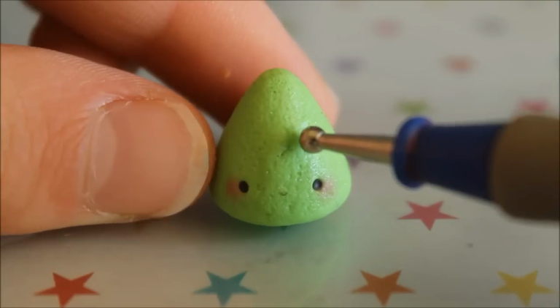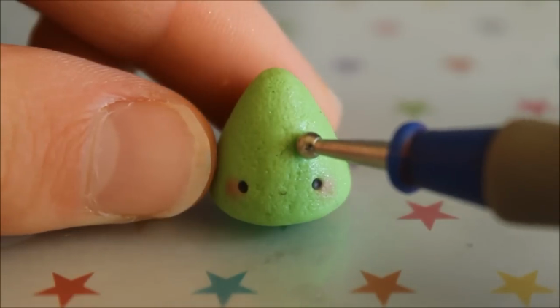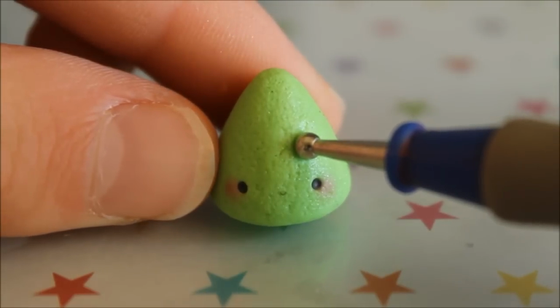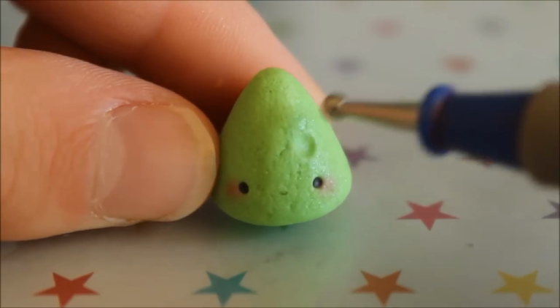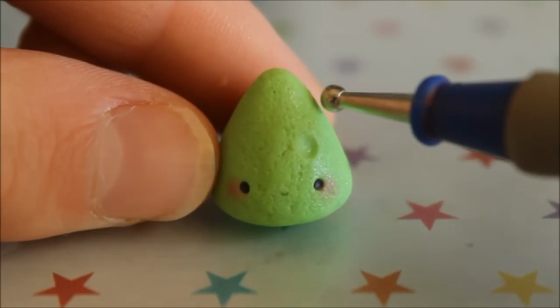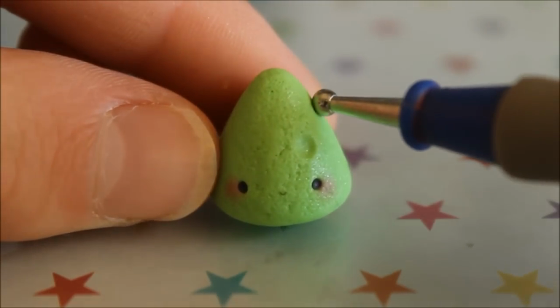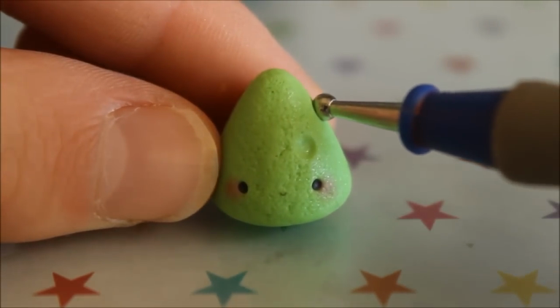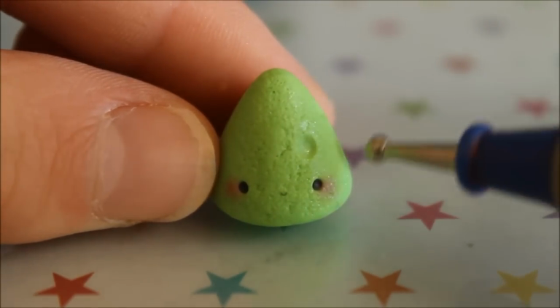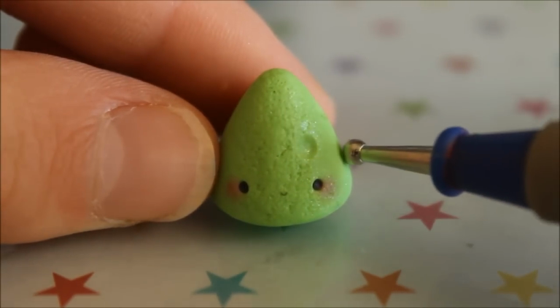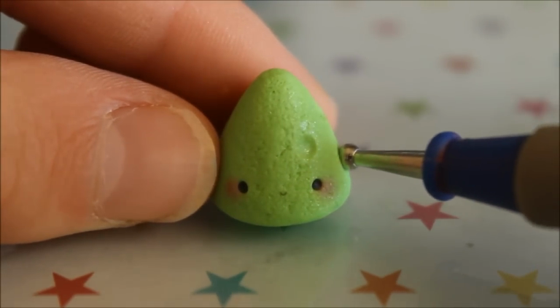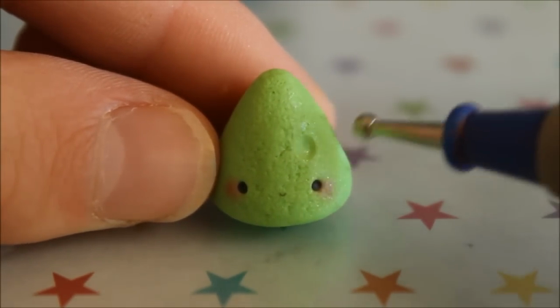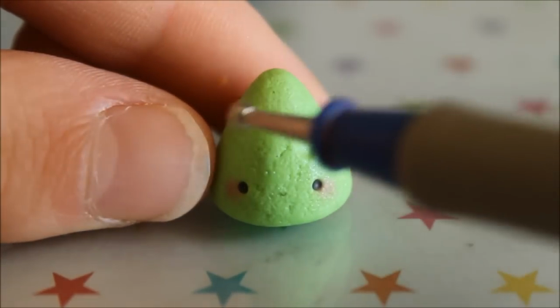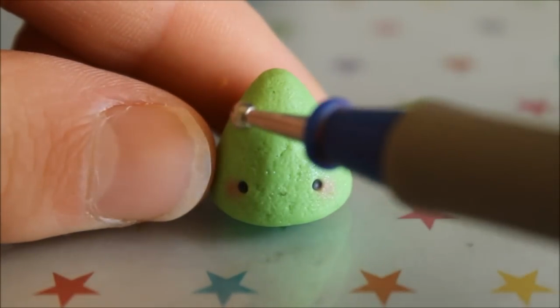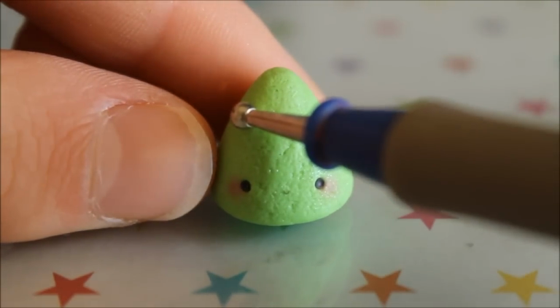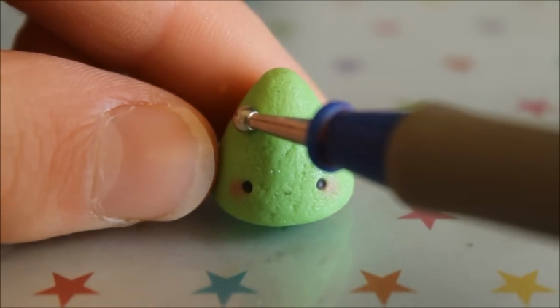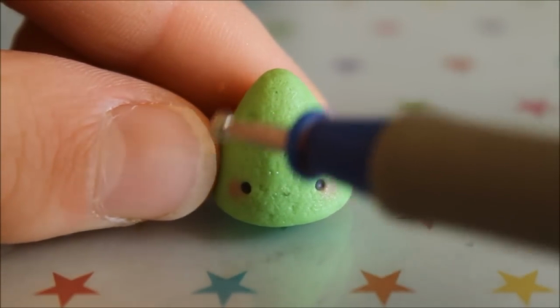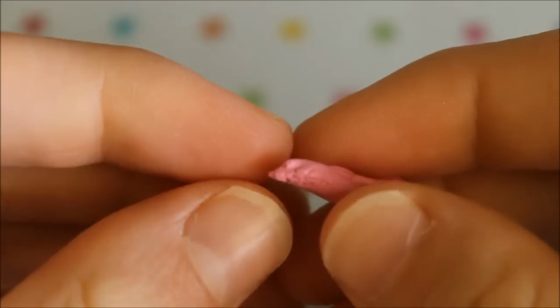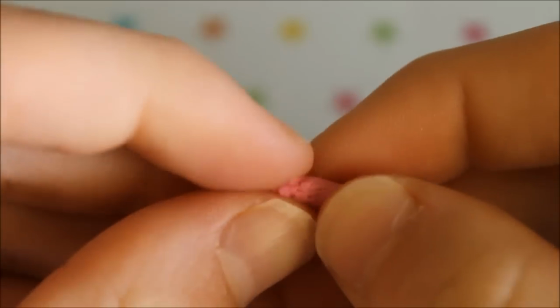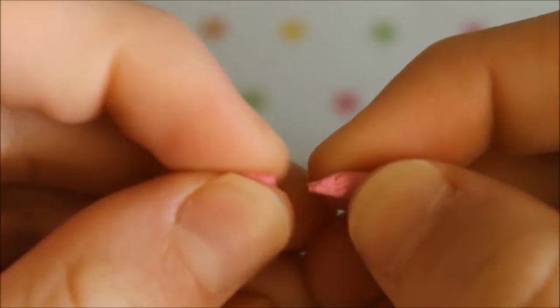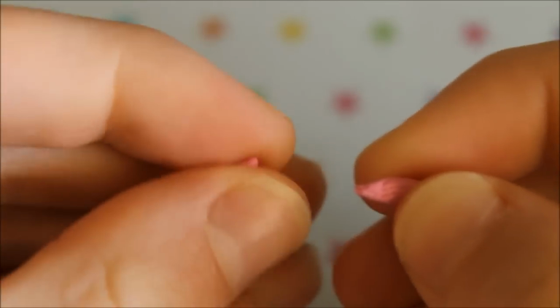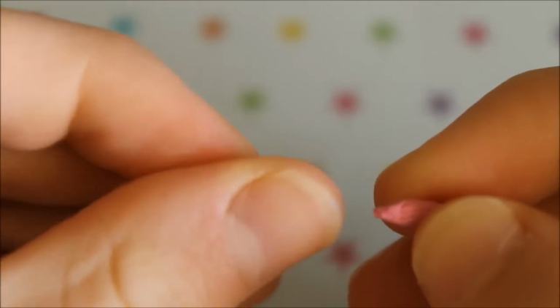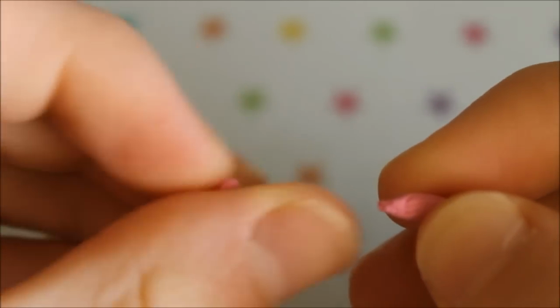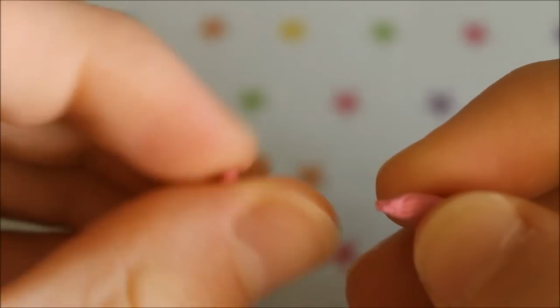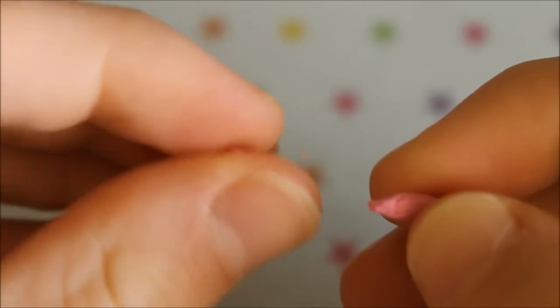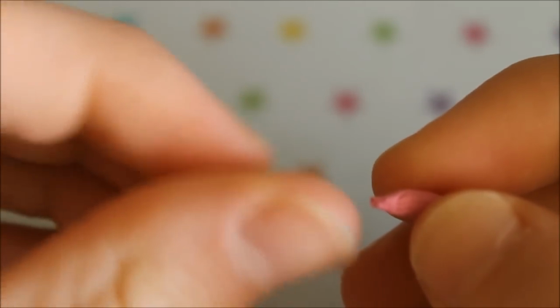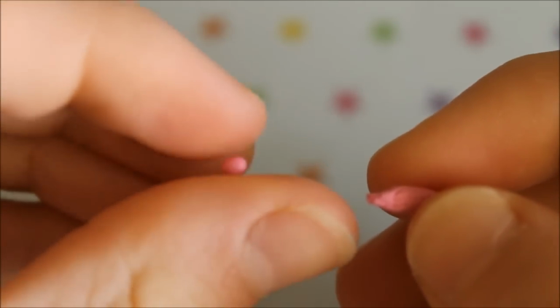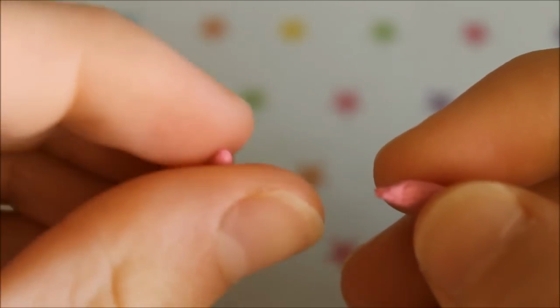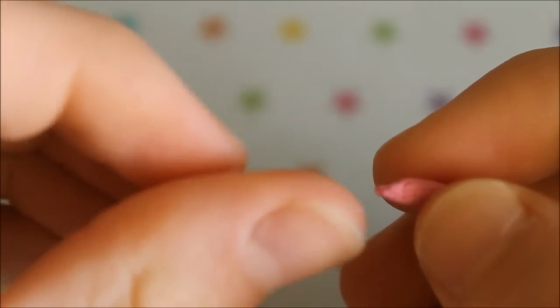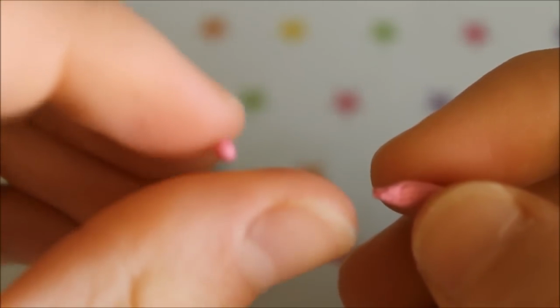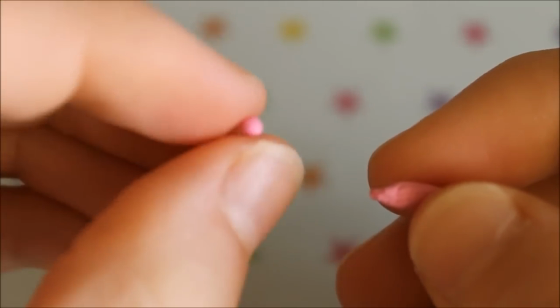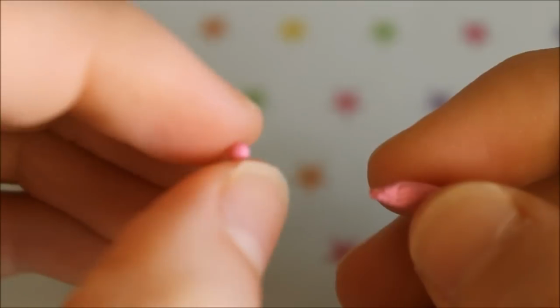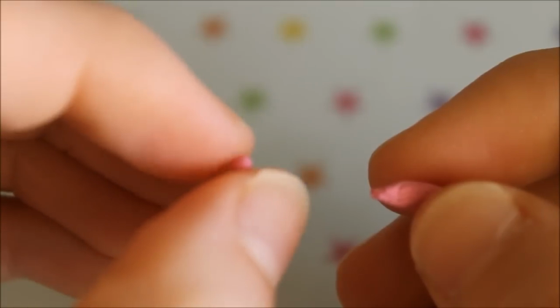Then you'll want to make some indents around the tree where you want the baubles to go. For the baubles I'm using a range of different colors and rolling them into little balls, then attaching them onto the tree.